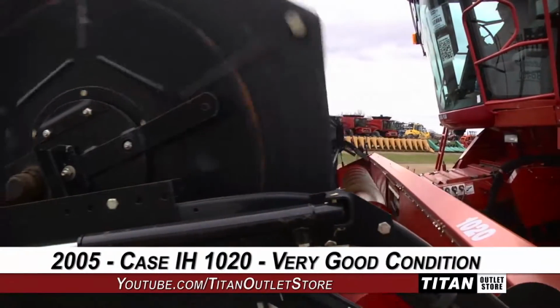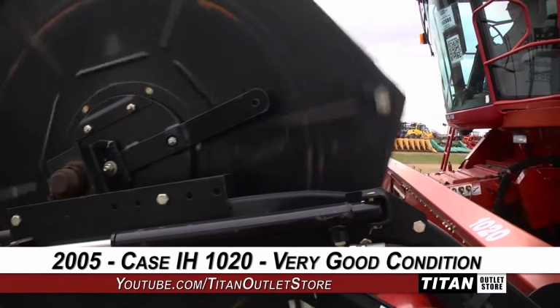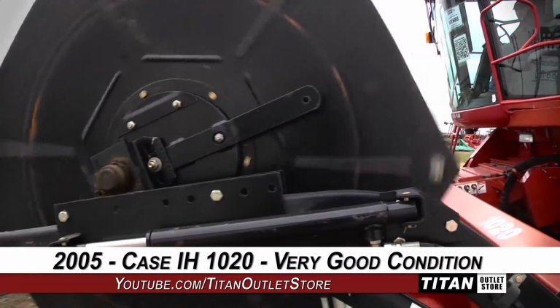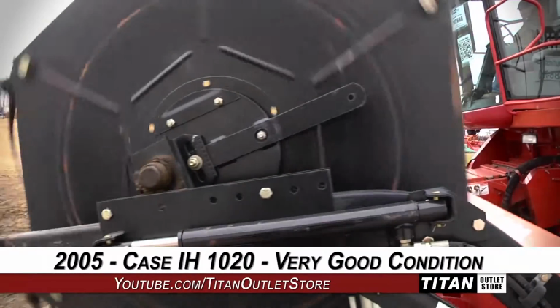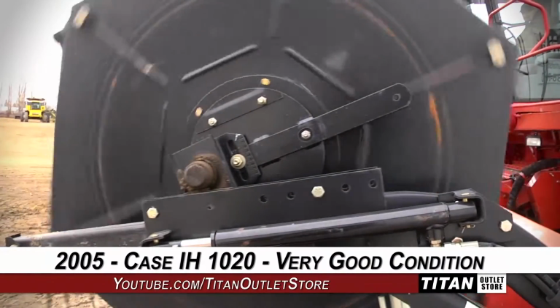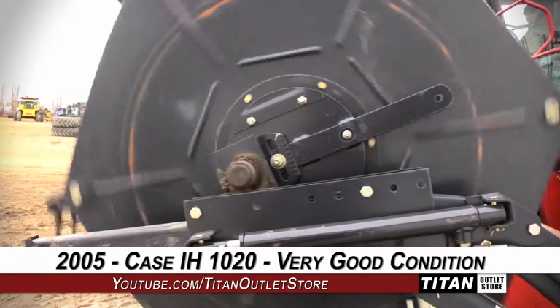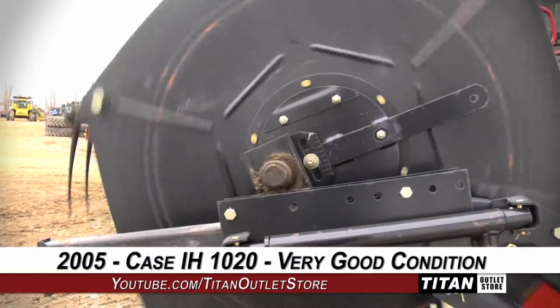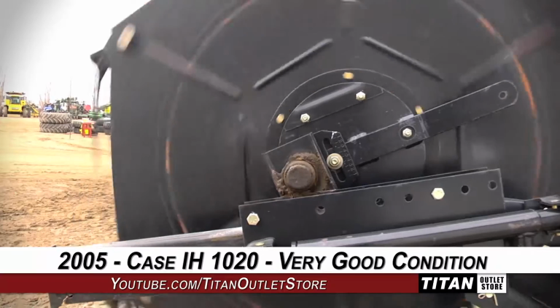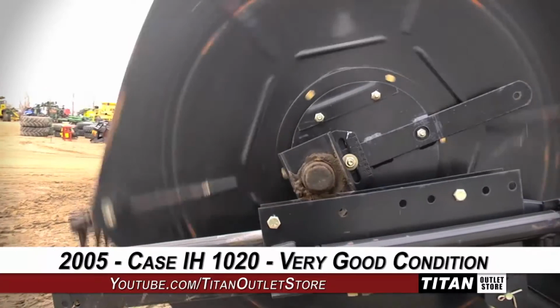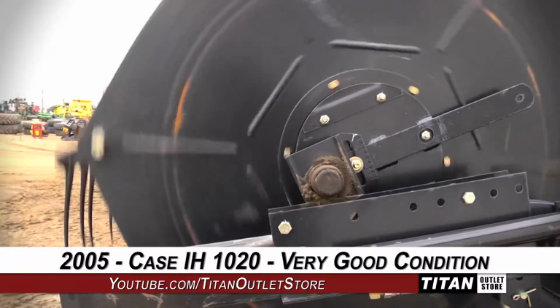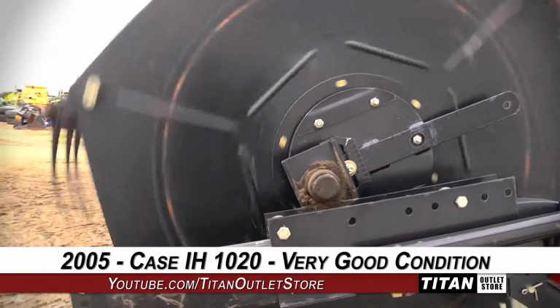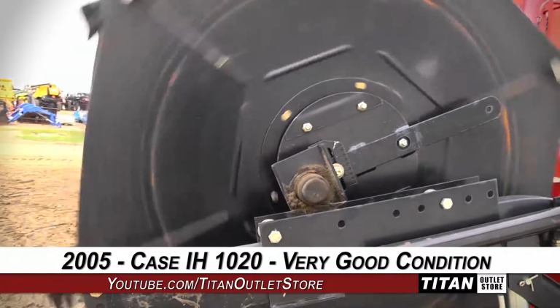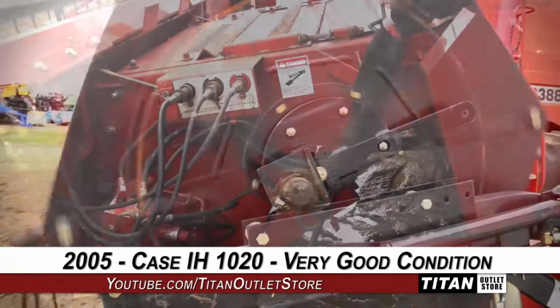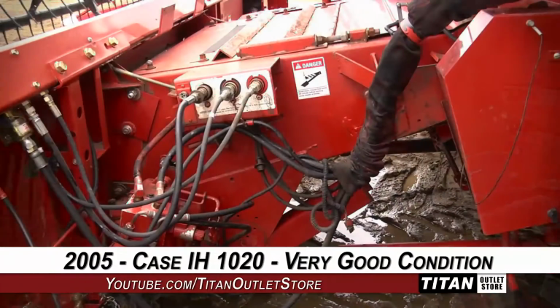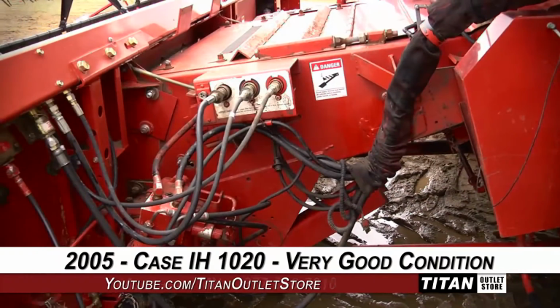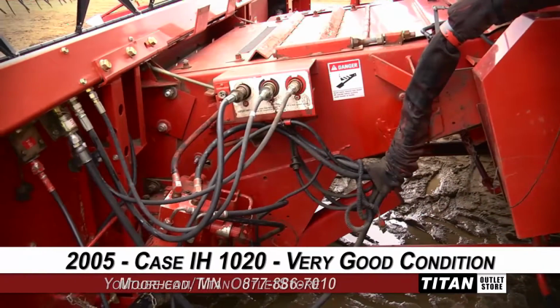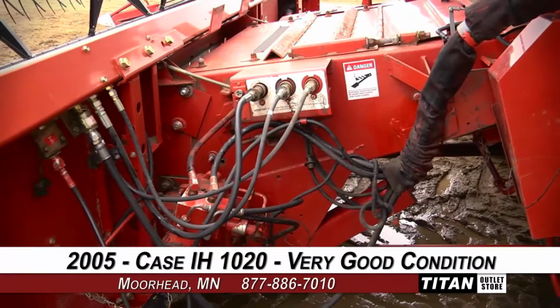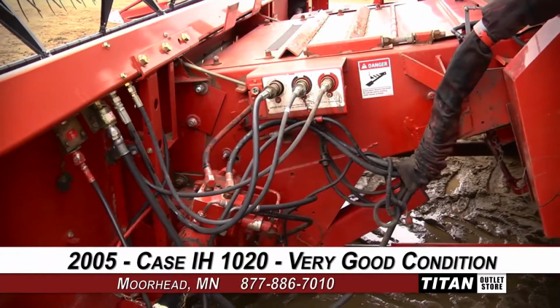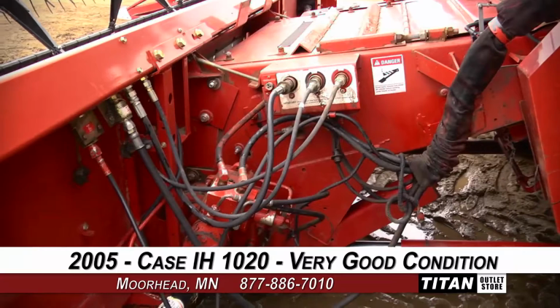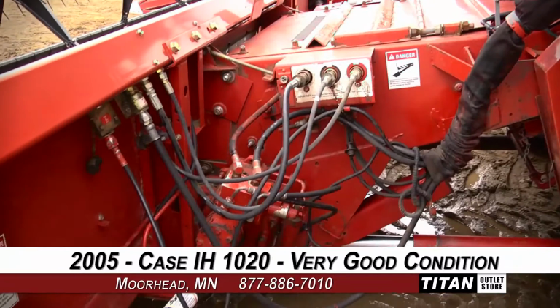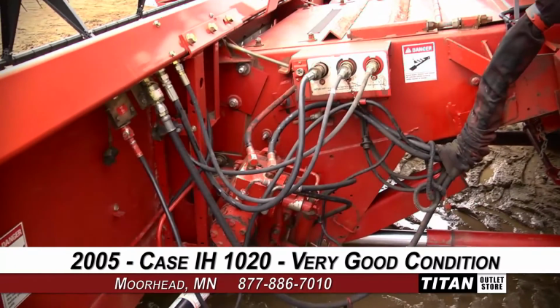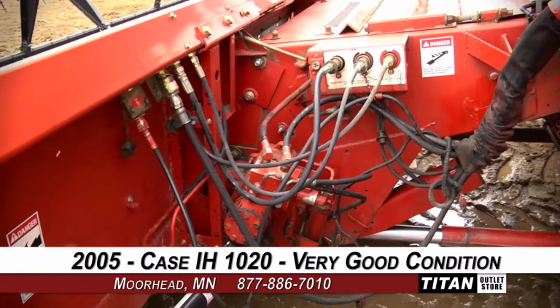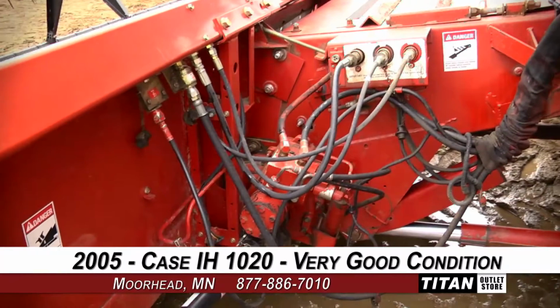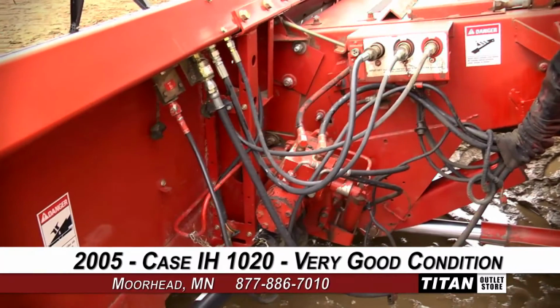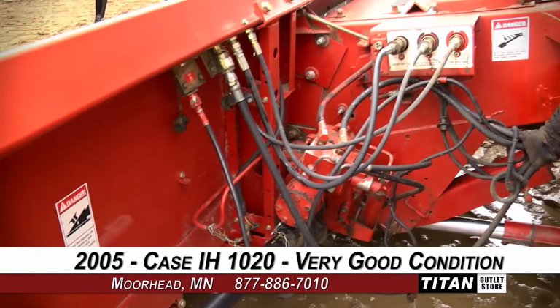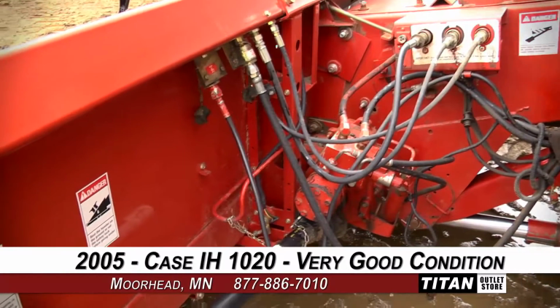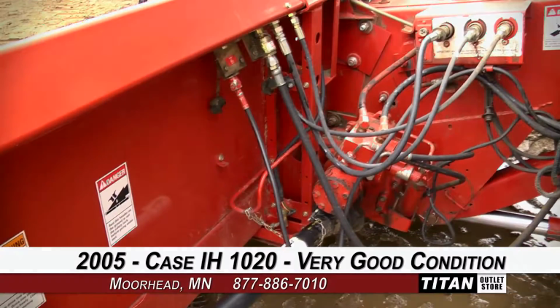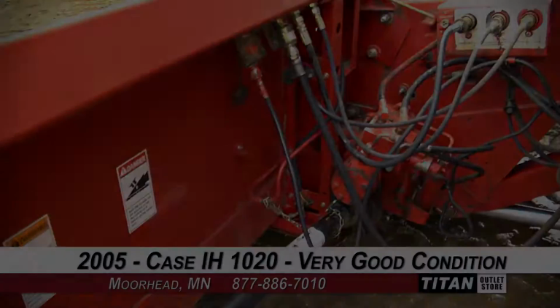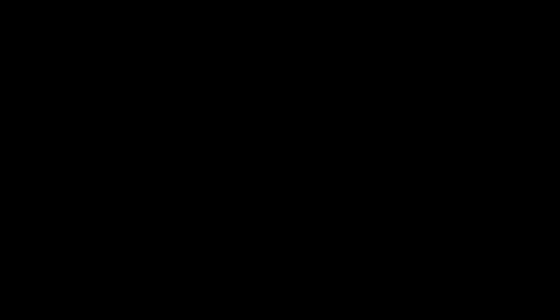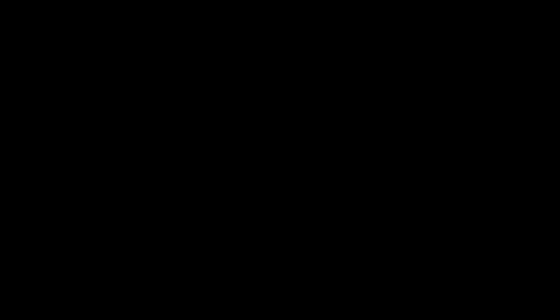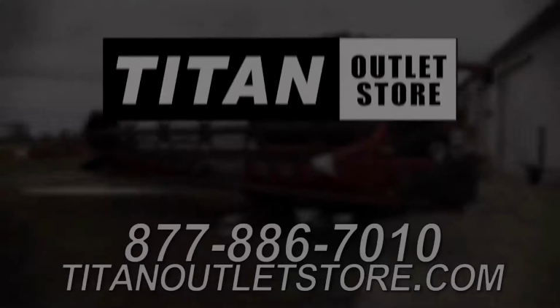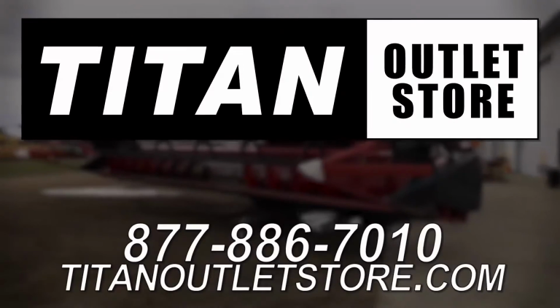Thank you for viewing this KCAH 1020. Interested in this flex header? Give our sales staff a call at 877-886-7010. Interested in viewing more equipment? Go online to TitanOutletStore.com.